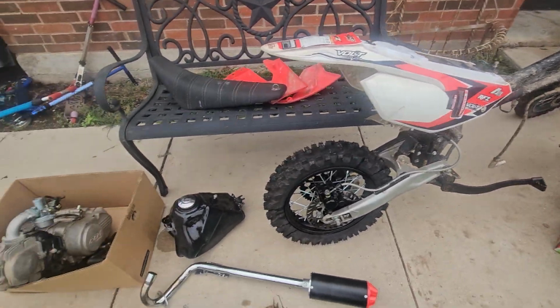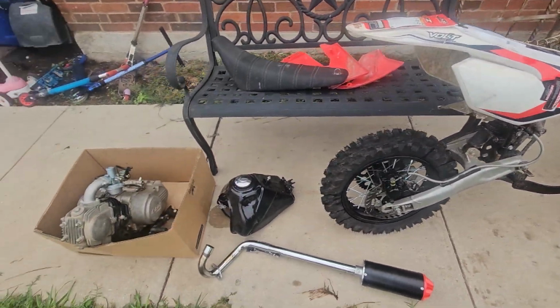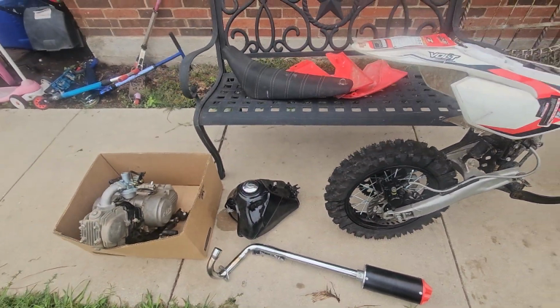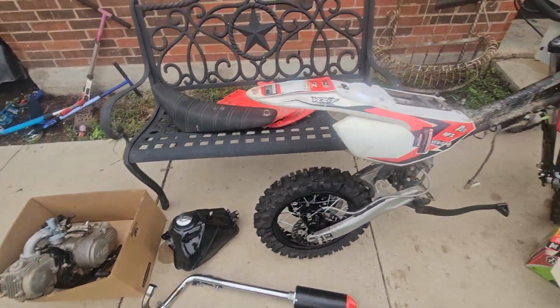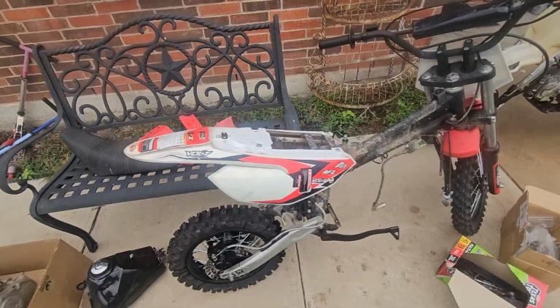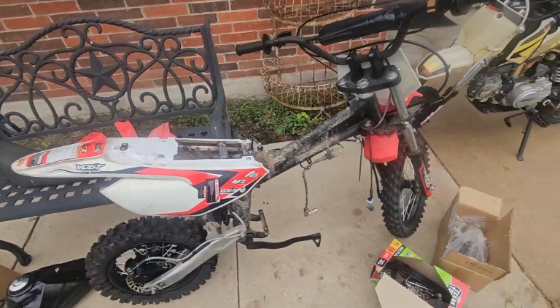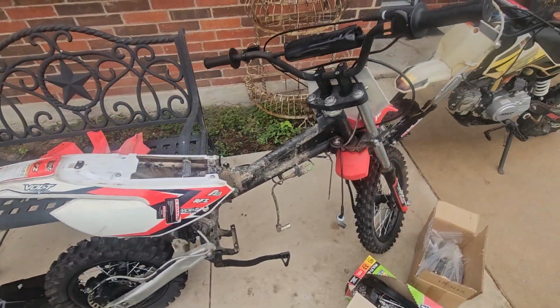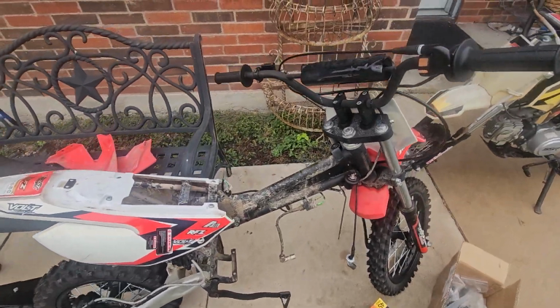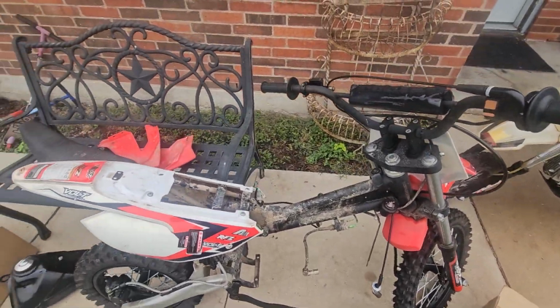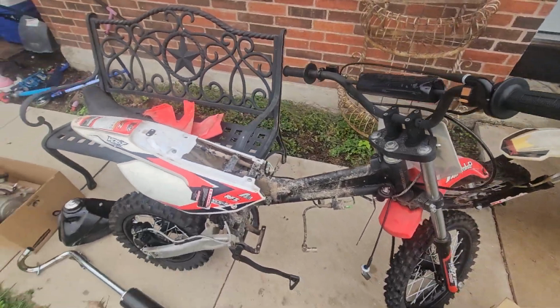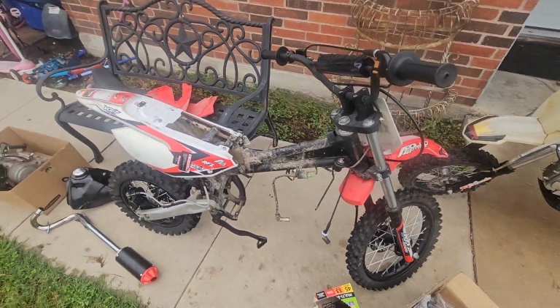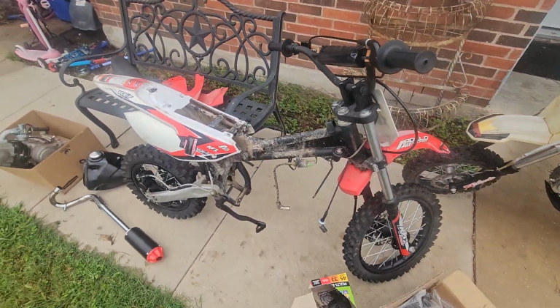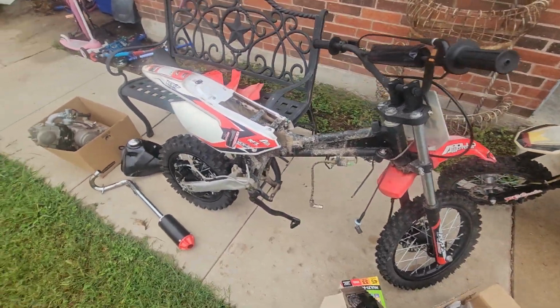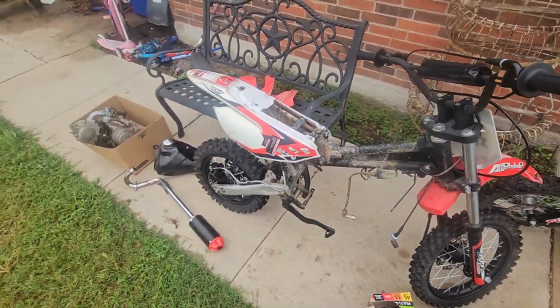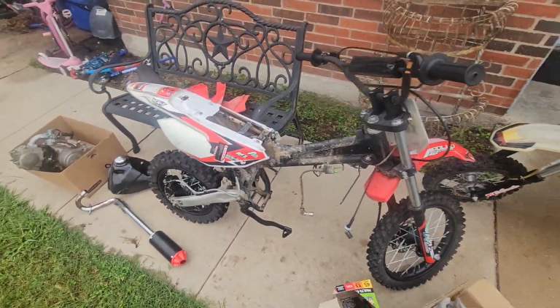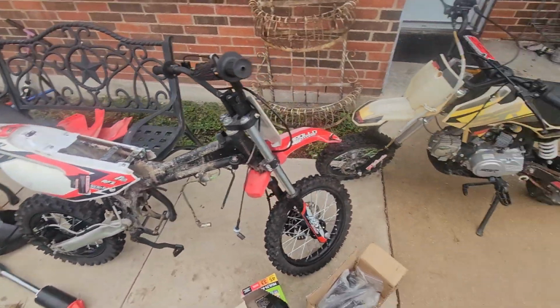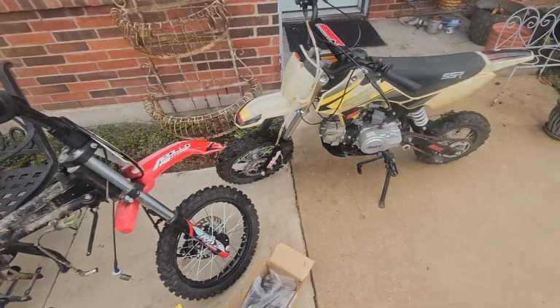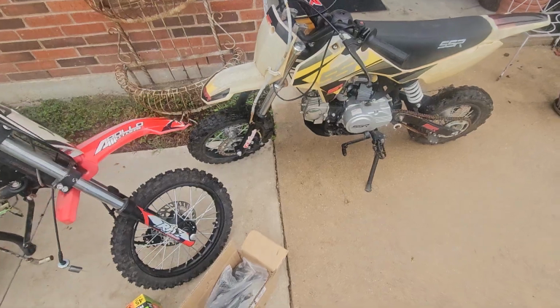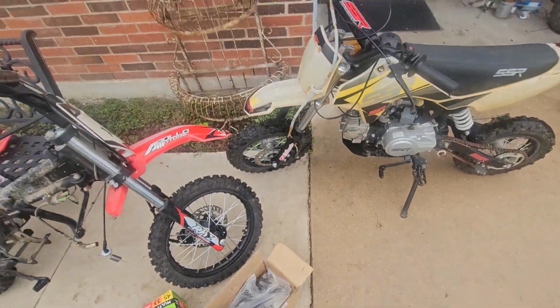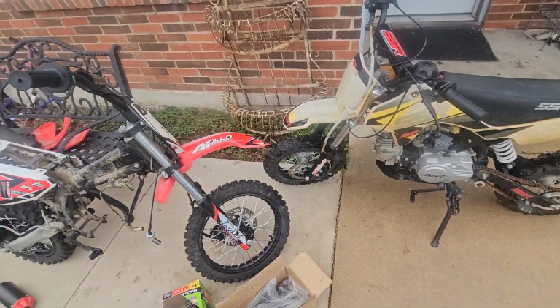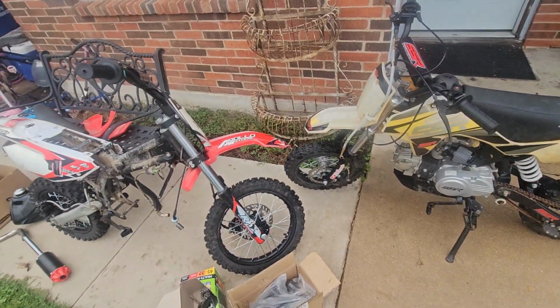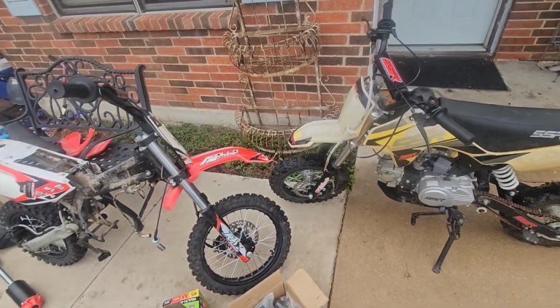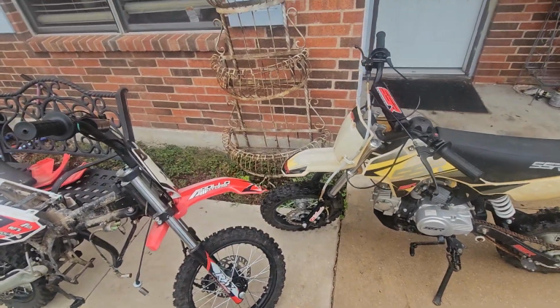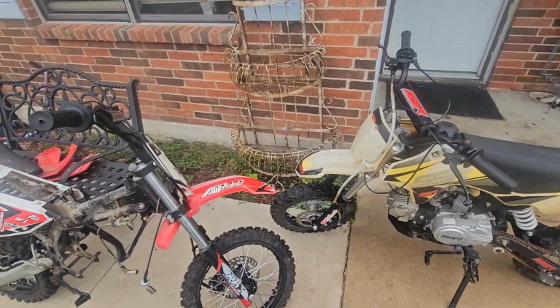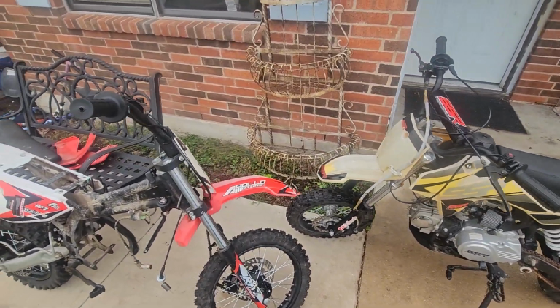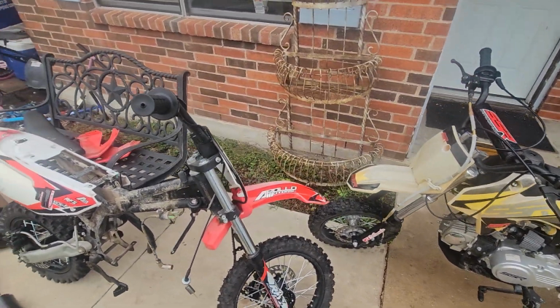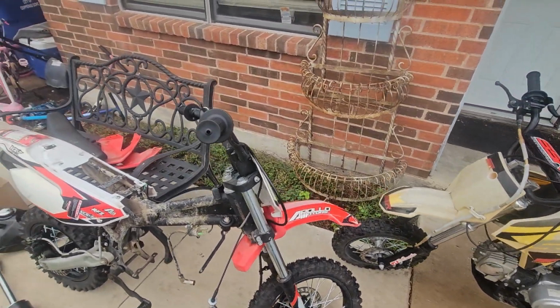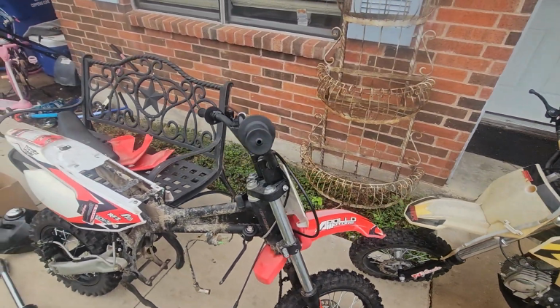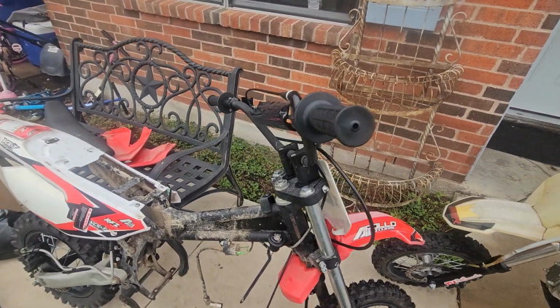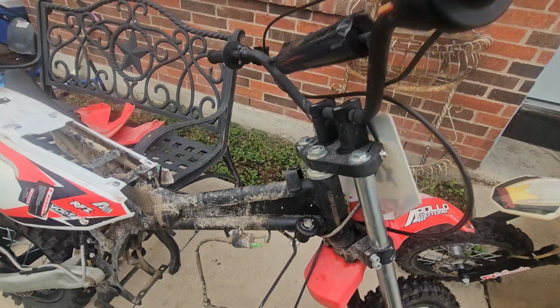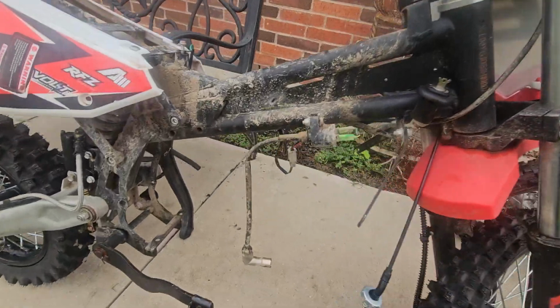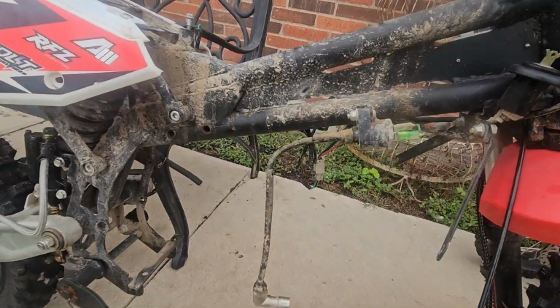Y'all know anything about these, let me know in the comments. I've never had a pit bike, but I do know how to work on stuff, so maybe I'll just get on YouTube and look up a couple videos myself.